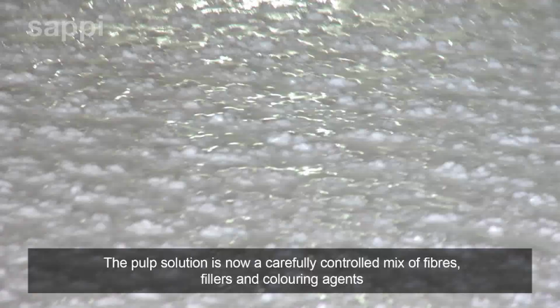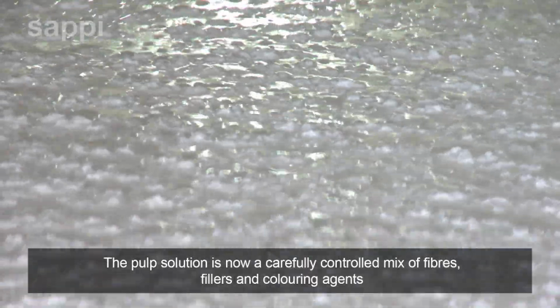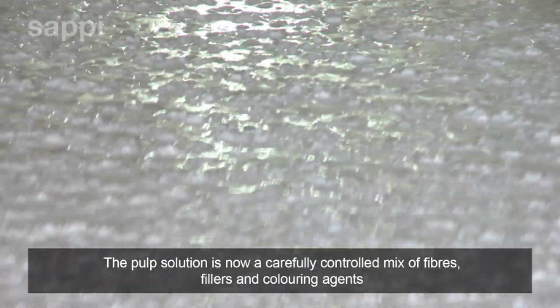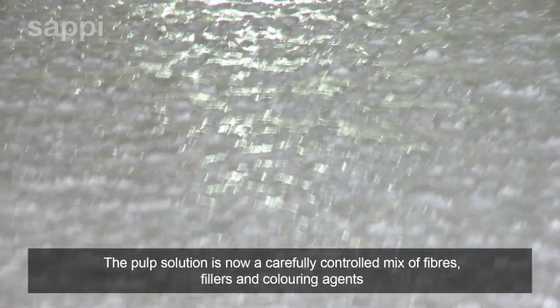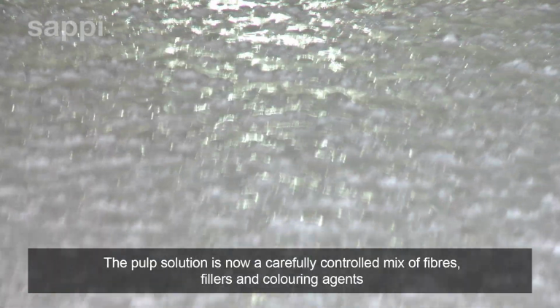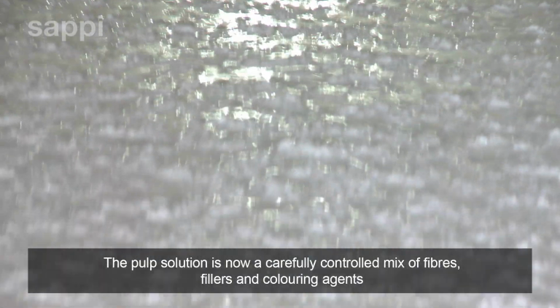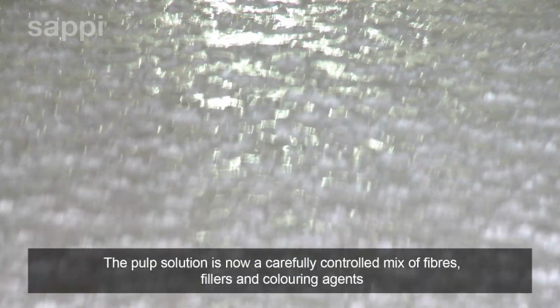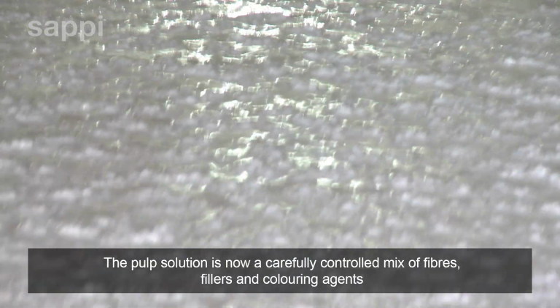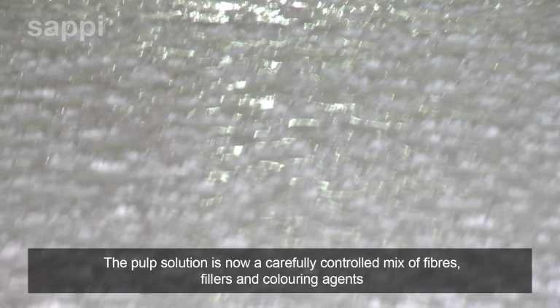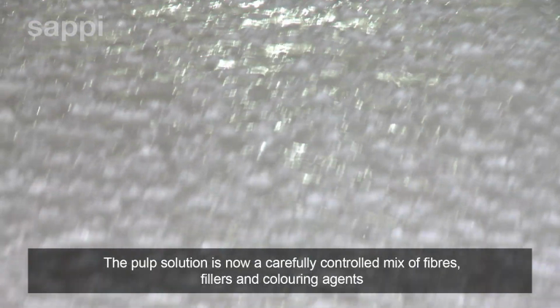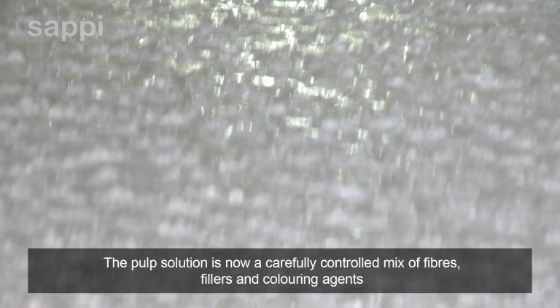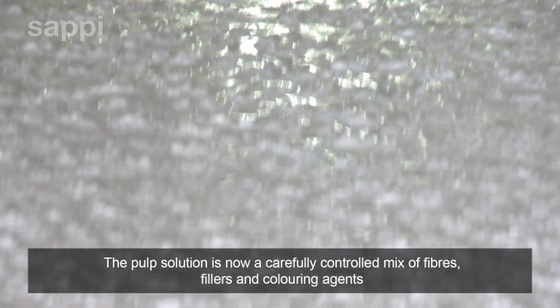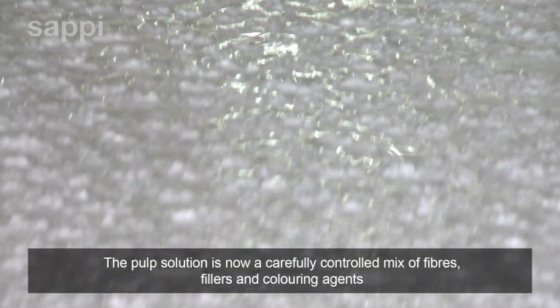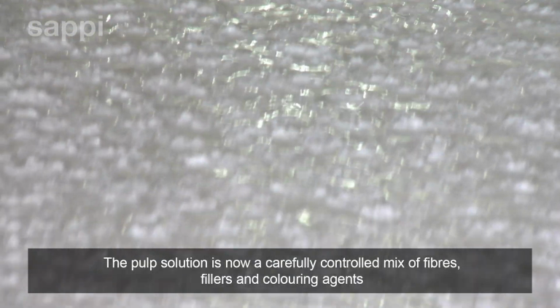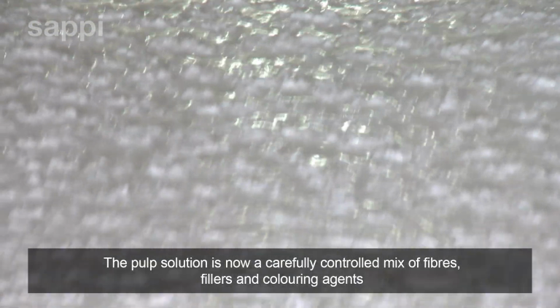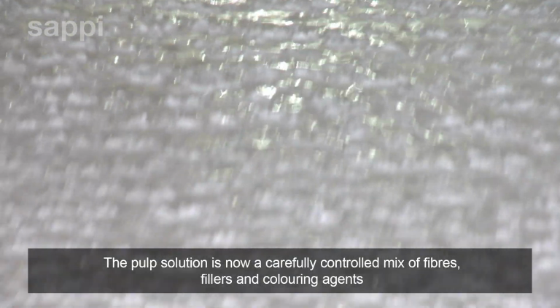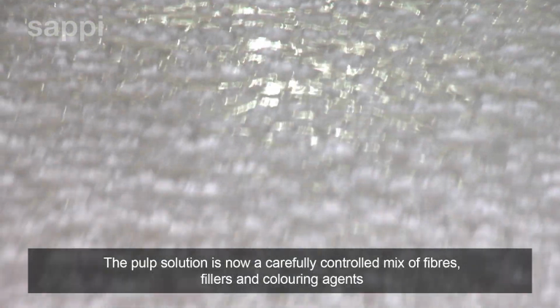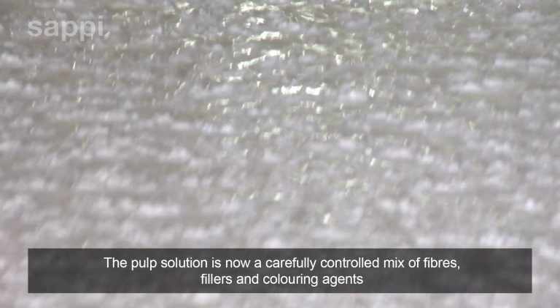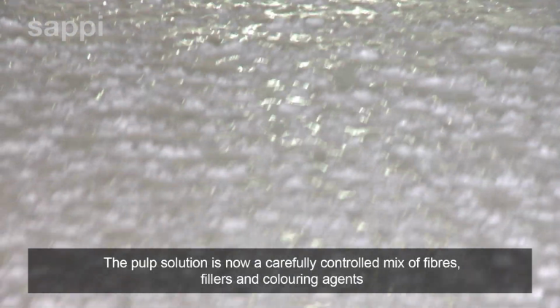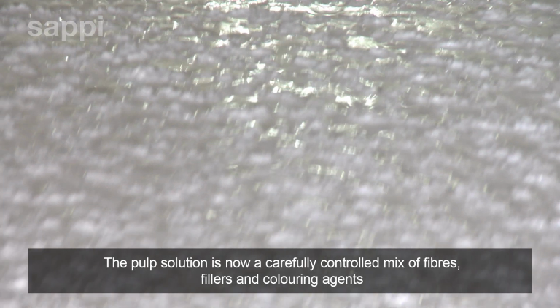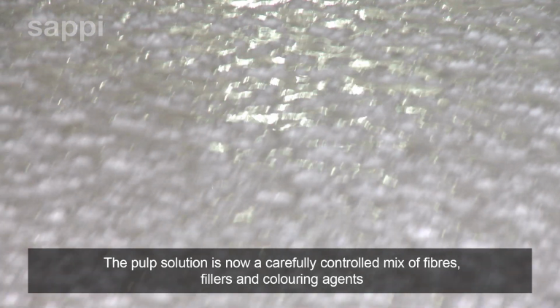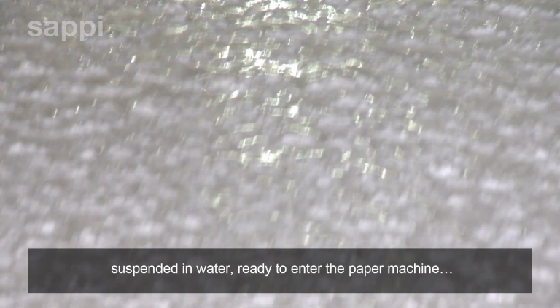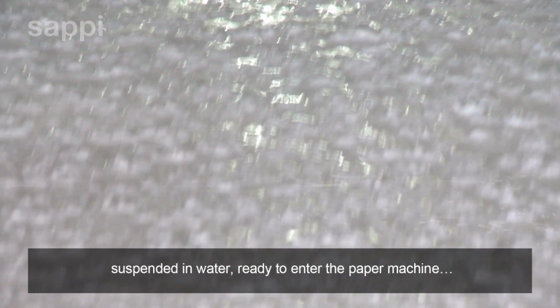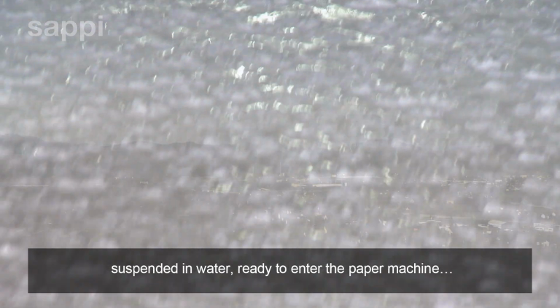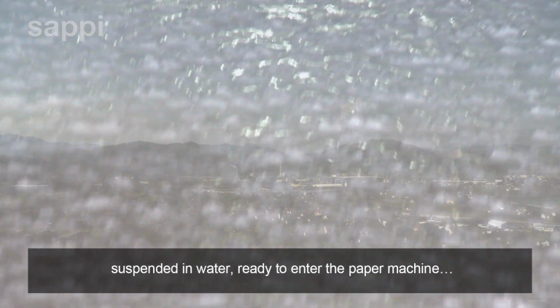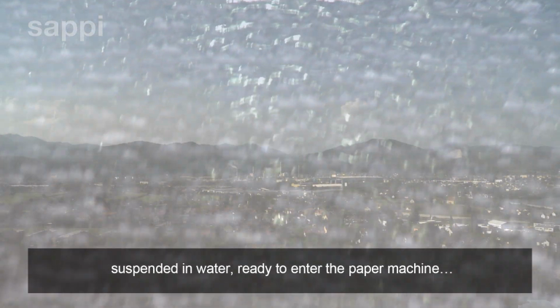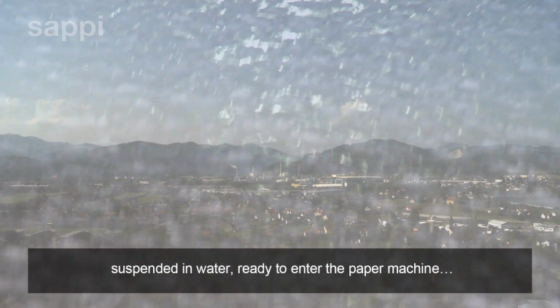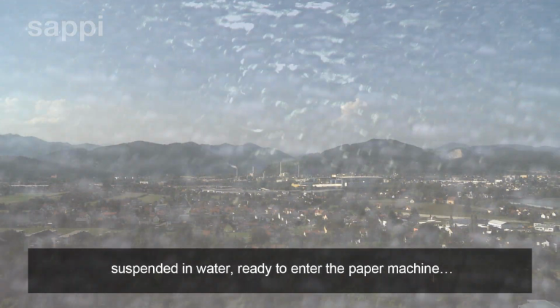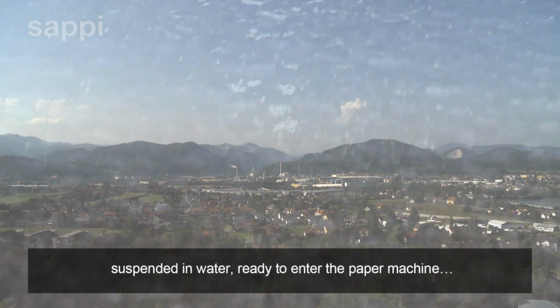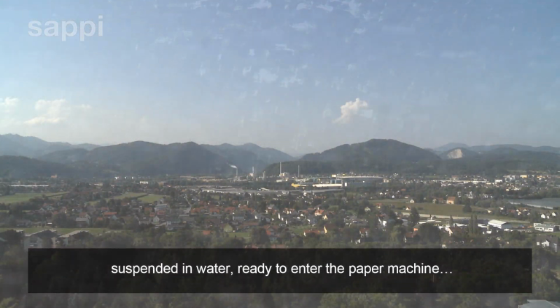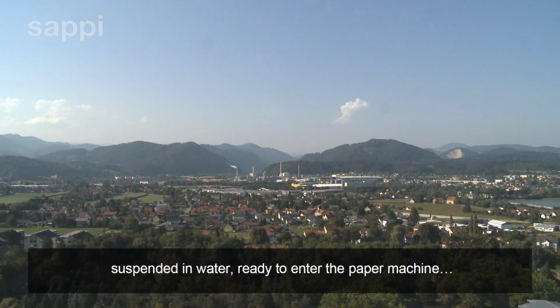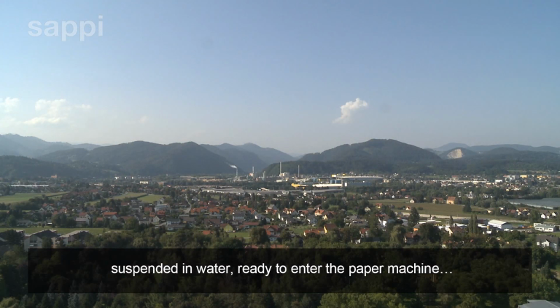The pulp solution is now a carefully controlled mix of fibers, fillers and coloring agents suspended in water, ready to enter the paper machine.